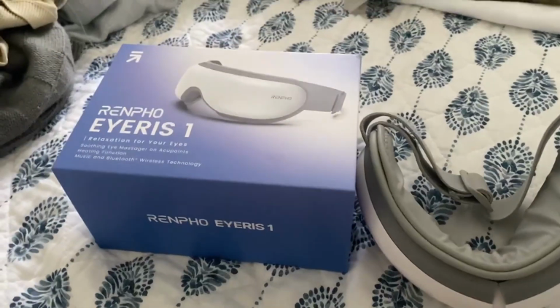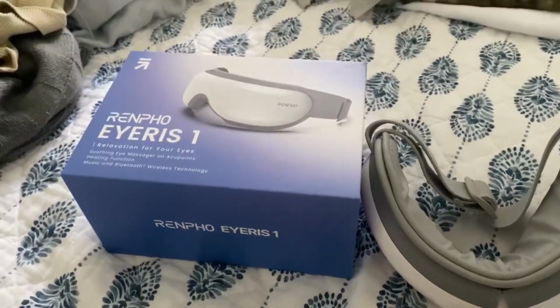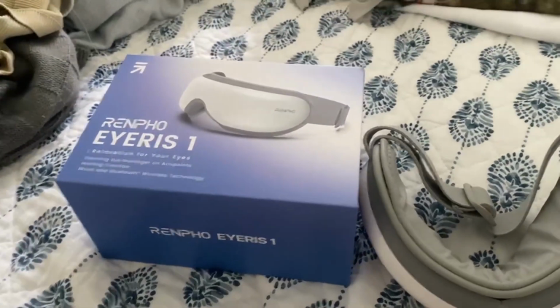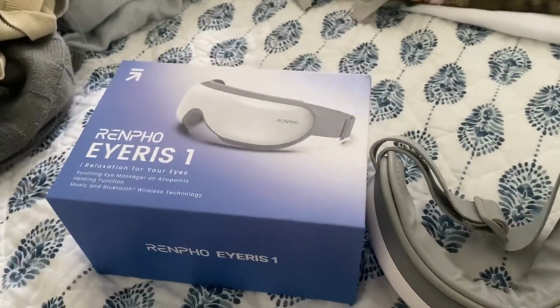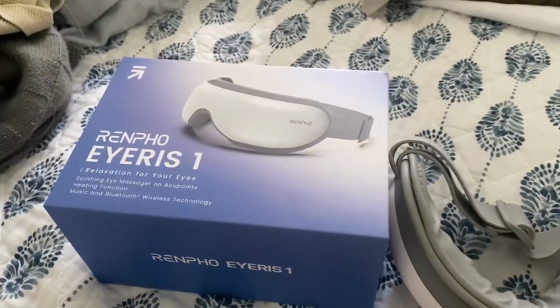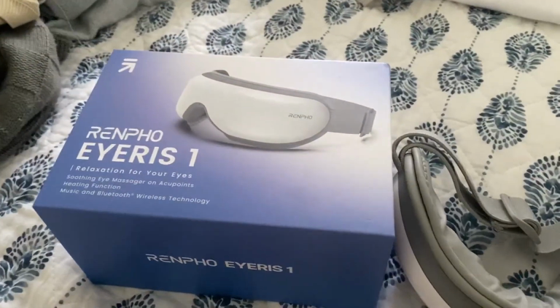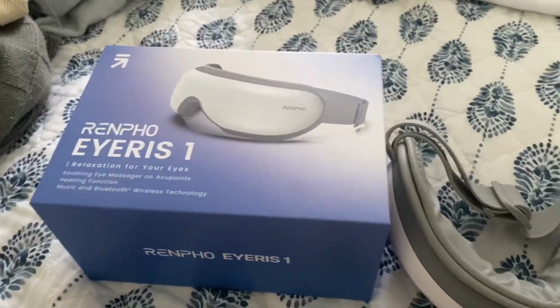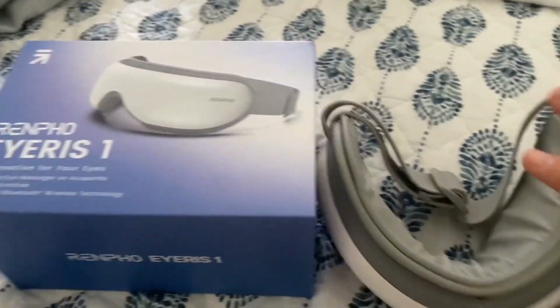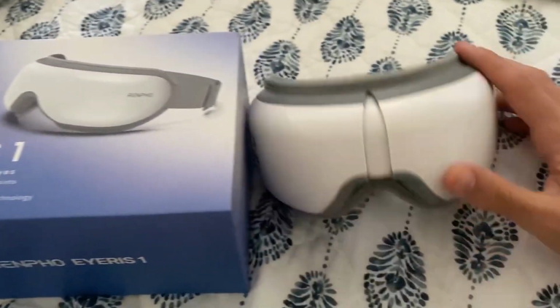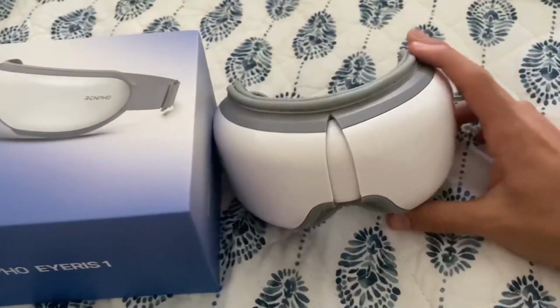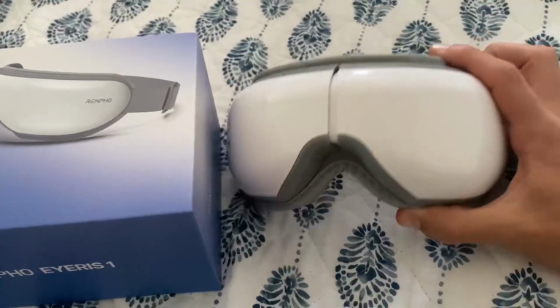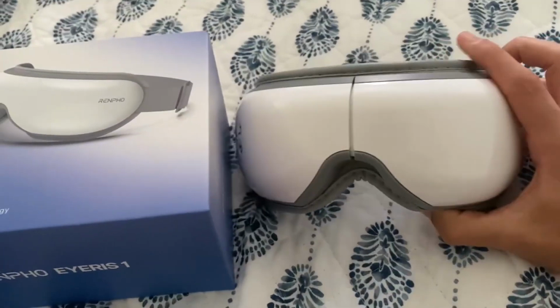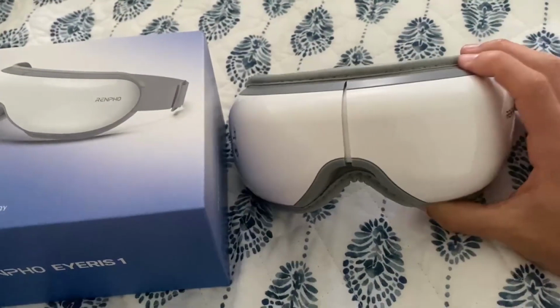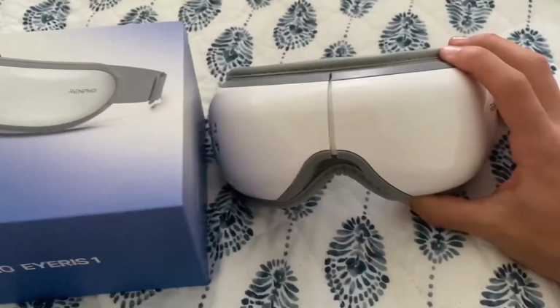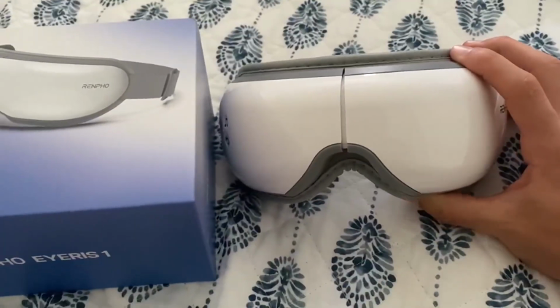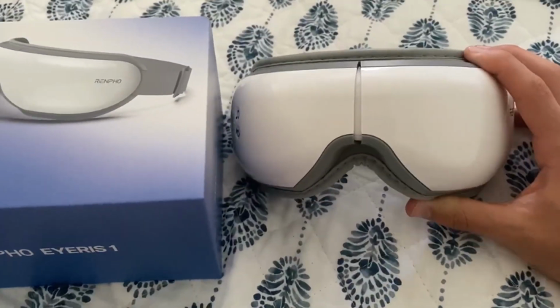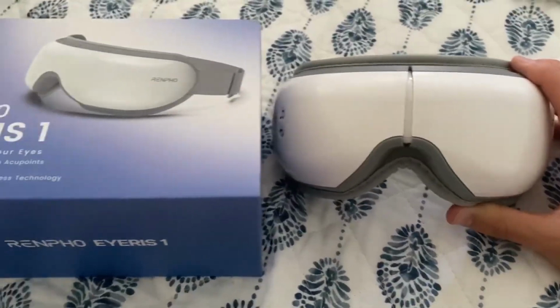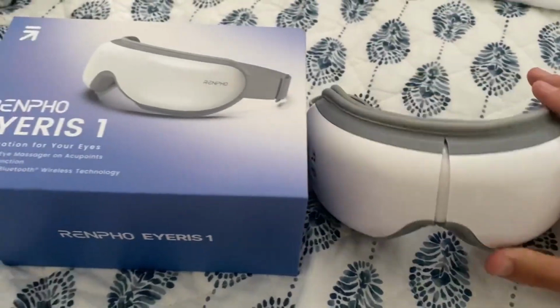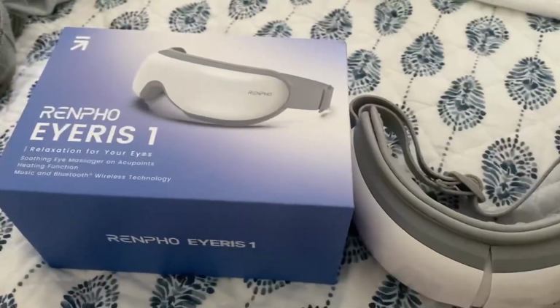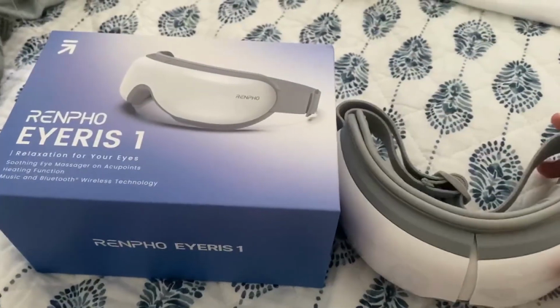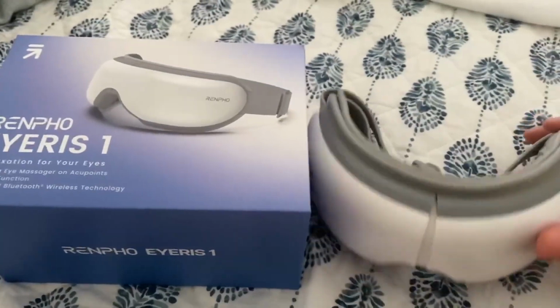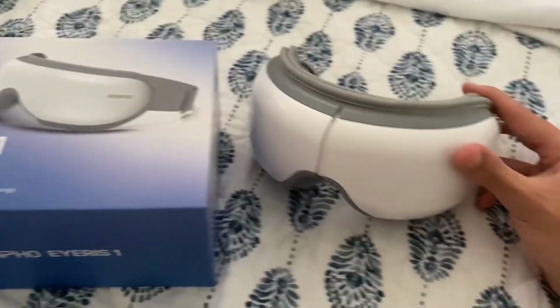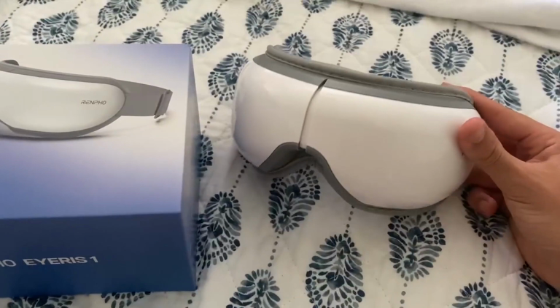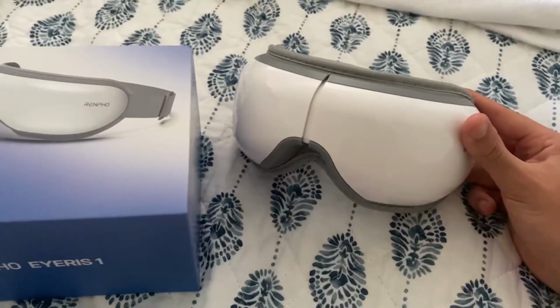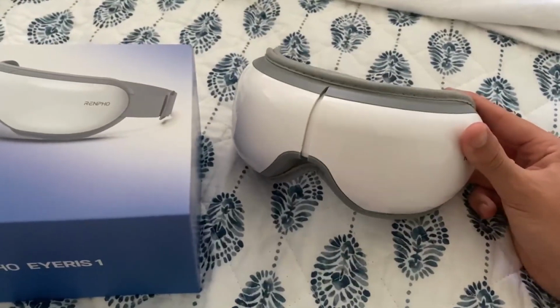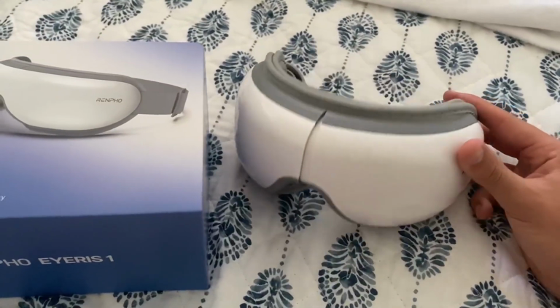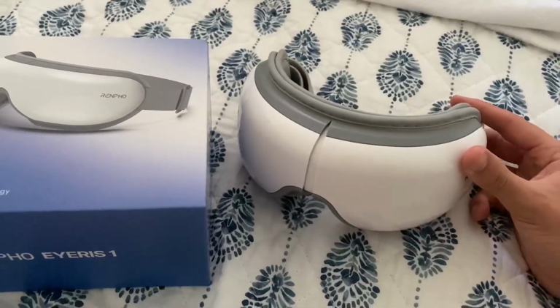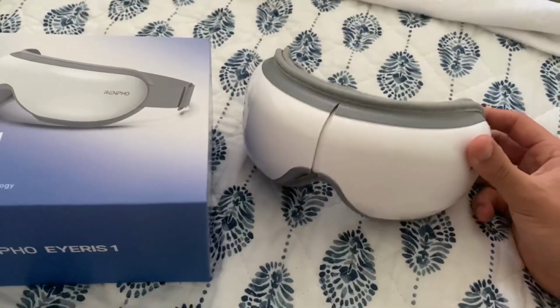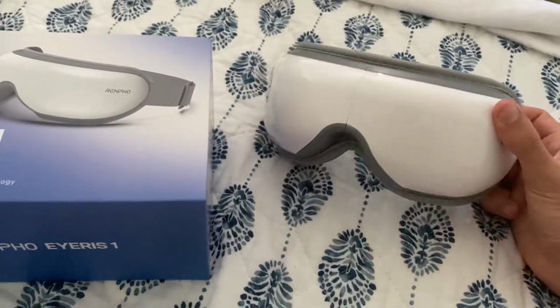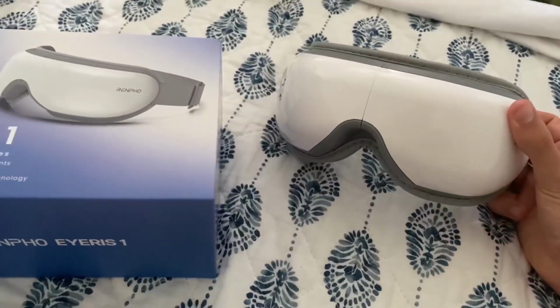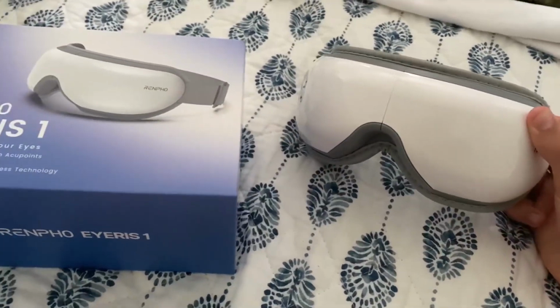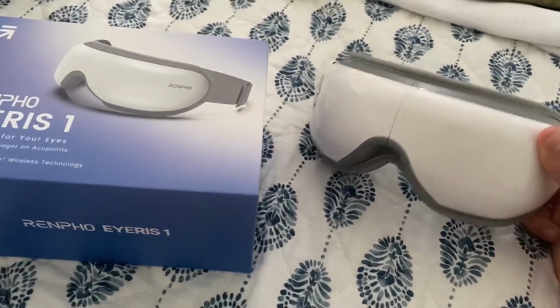So I've been having this Renpho Iris 1 for about two weeks now. I got it as a Valentine's present for my fiancé and I just wanted to do a two-week update, let you guys know what I think about it. Should you get it? Should you not? Let's go ahead and jump right in.